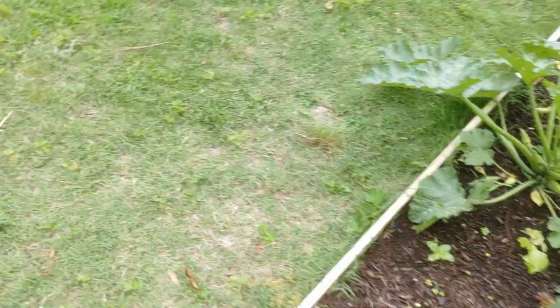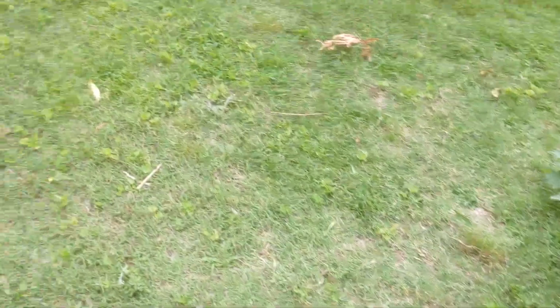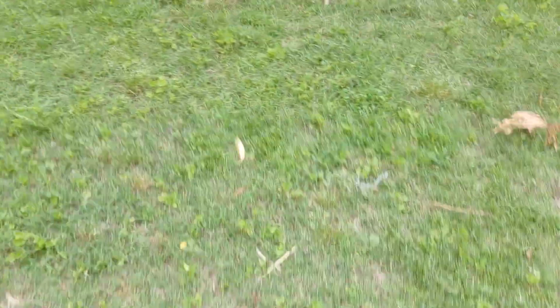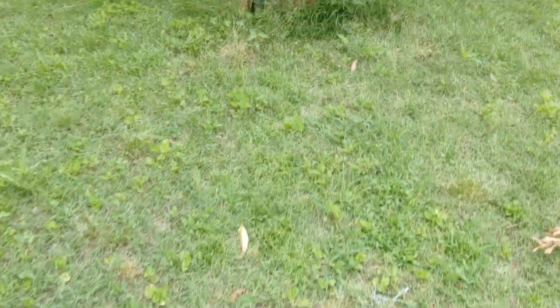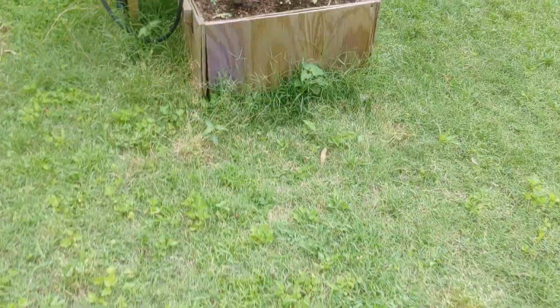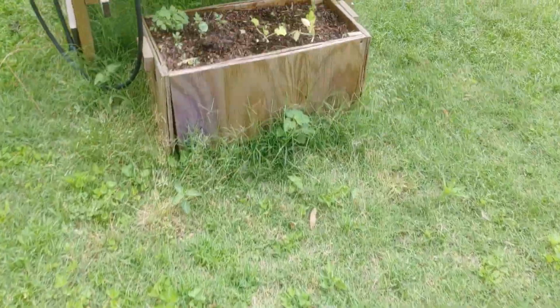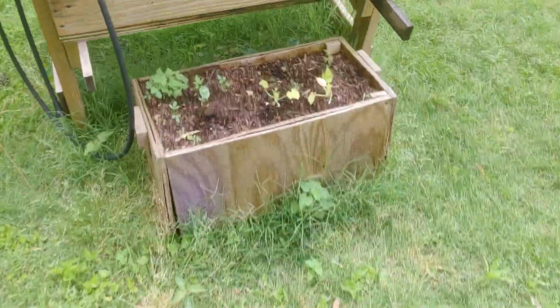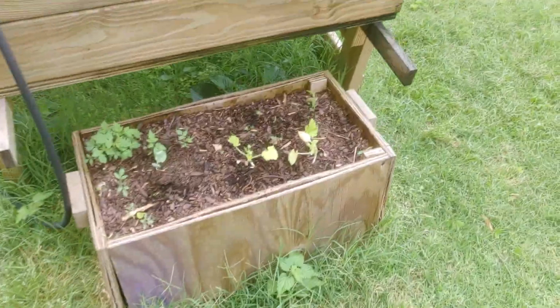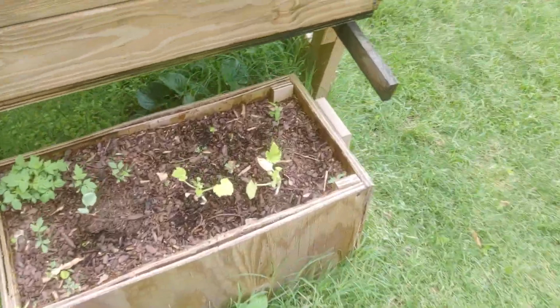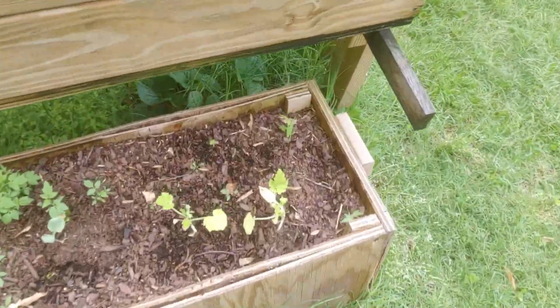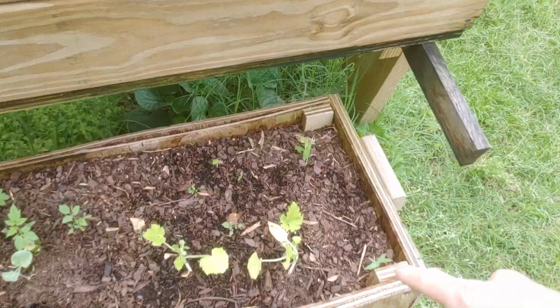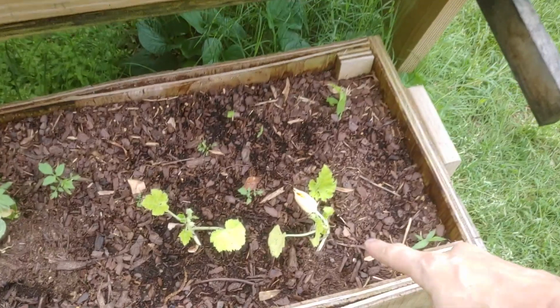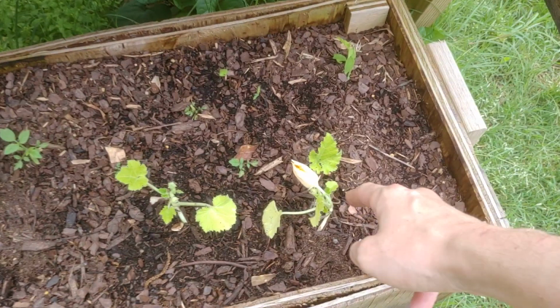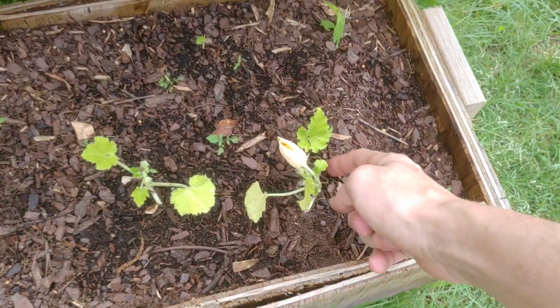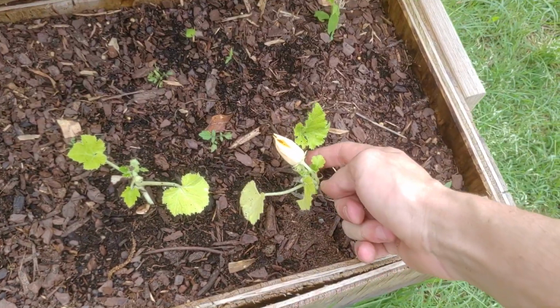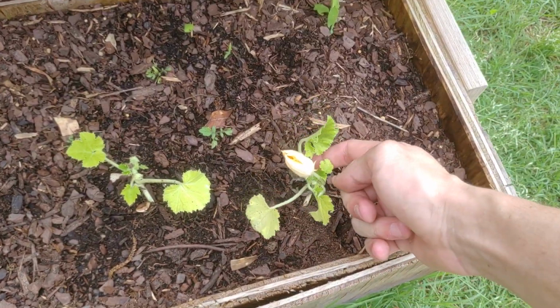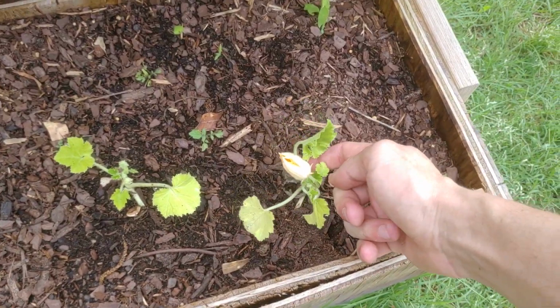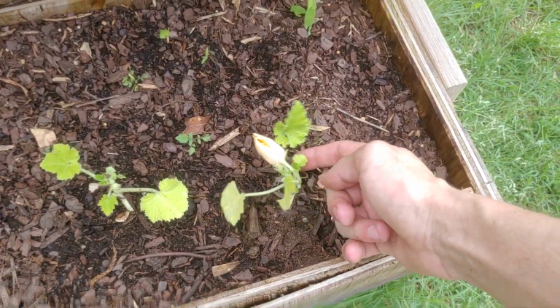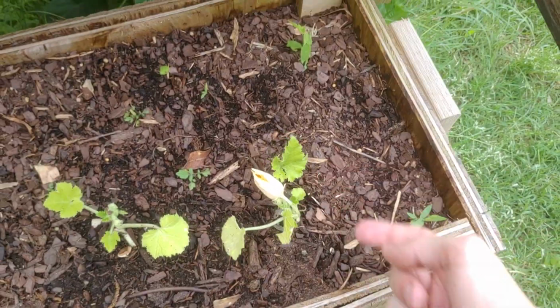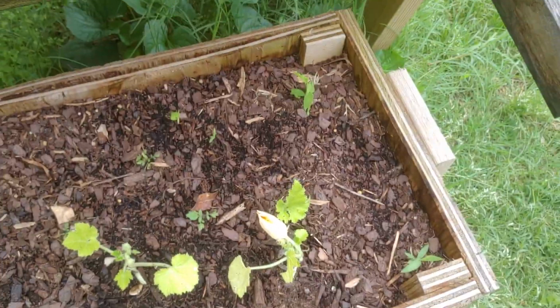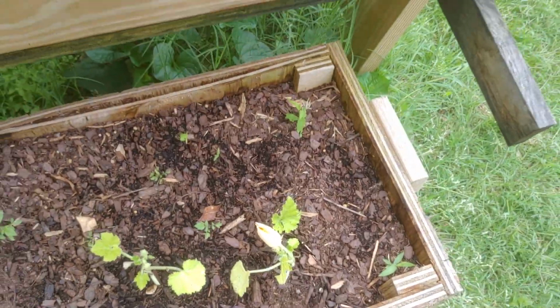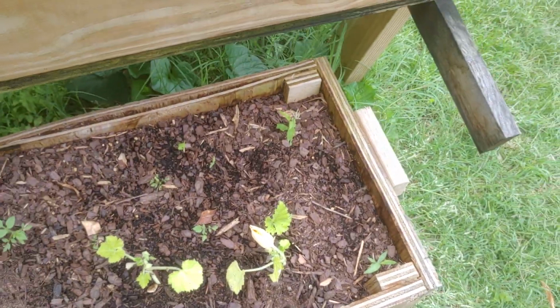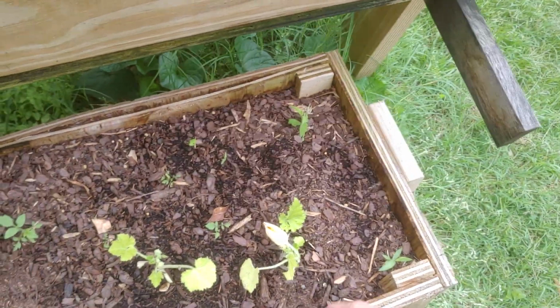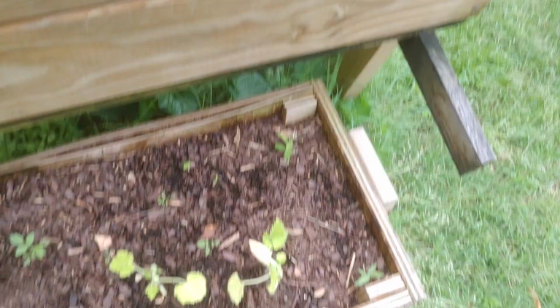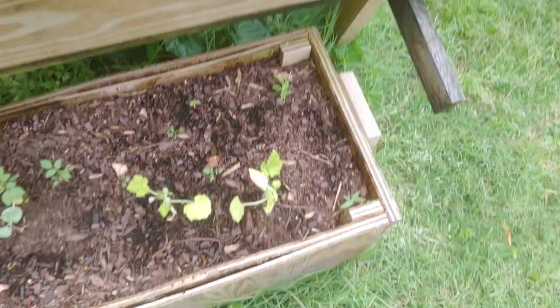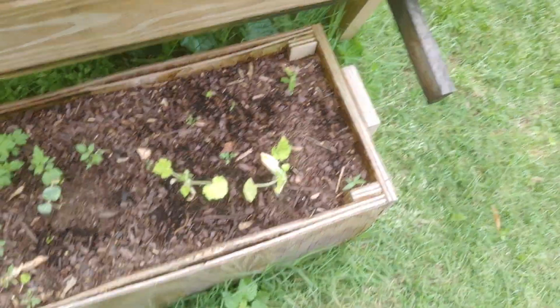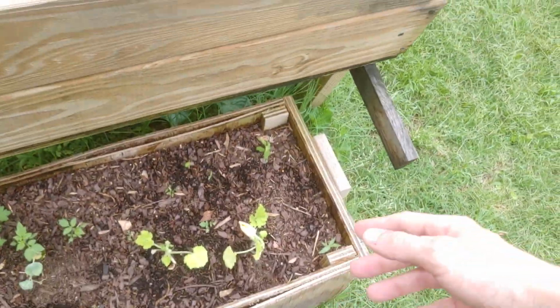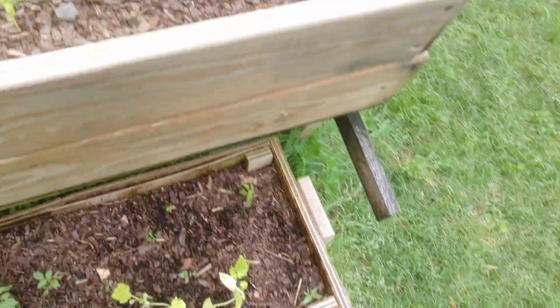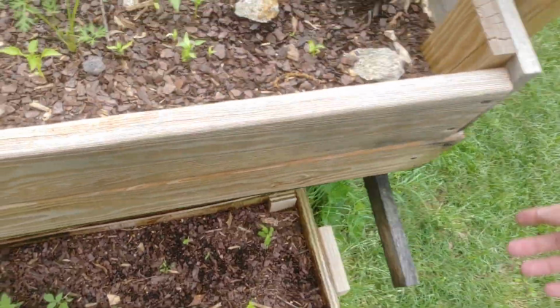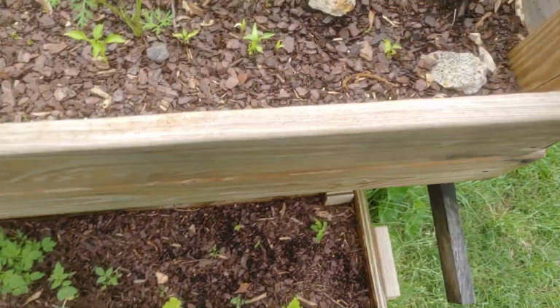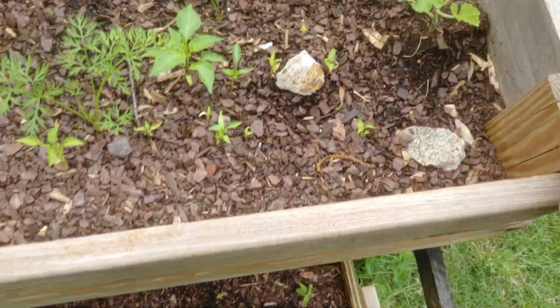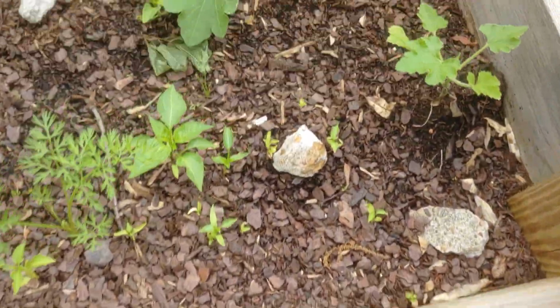Over here I have my favorite bud of the whole thing, just because it's this tiny little plant making this pretty little flower. It's not going to produce a zucchini, but I'm going to leave it just because I like it and I think it's pretty.